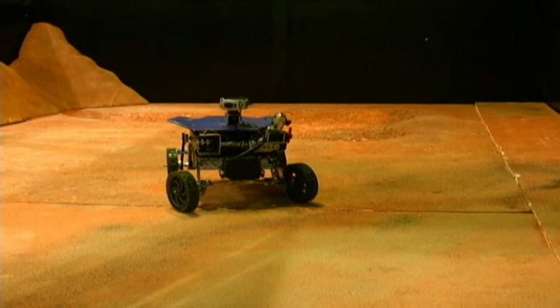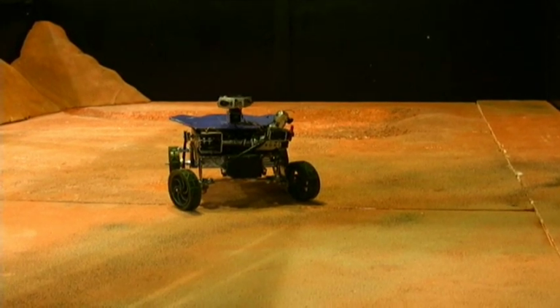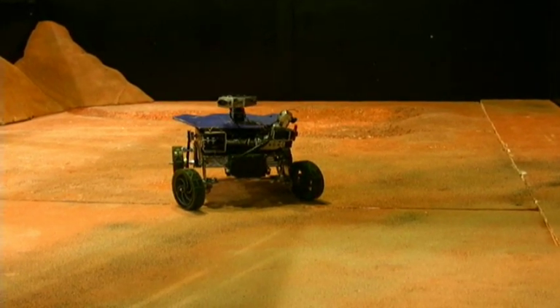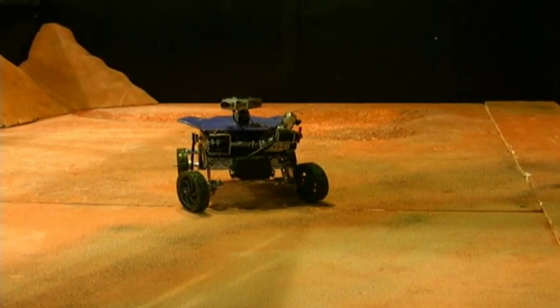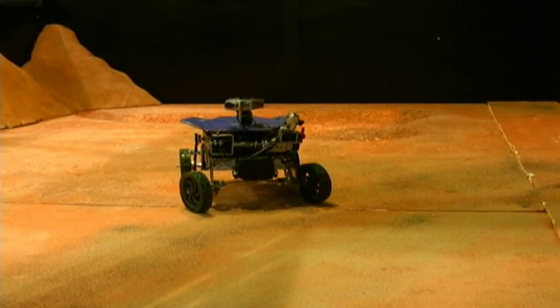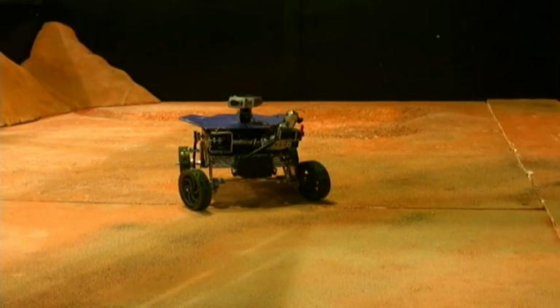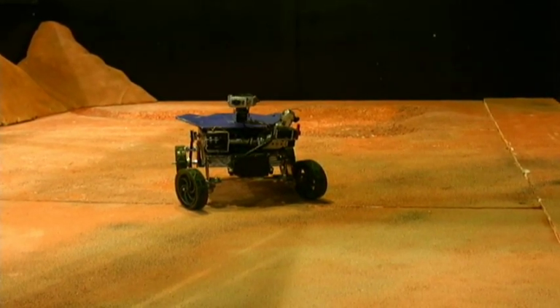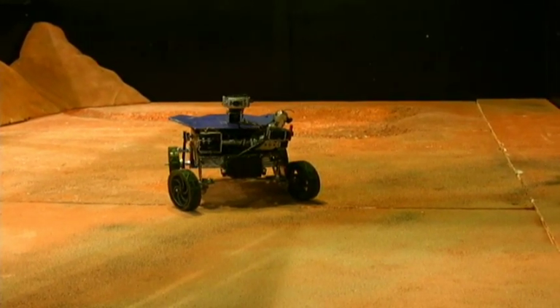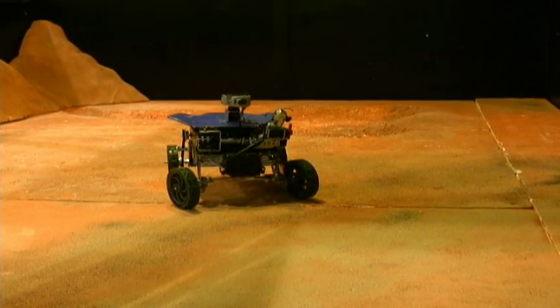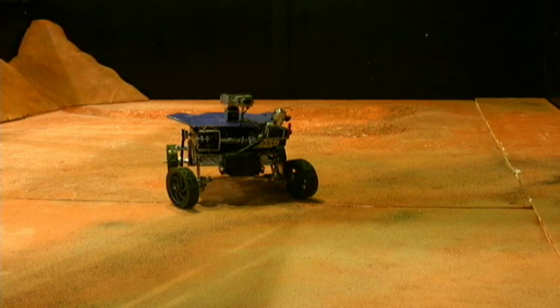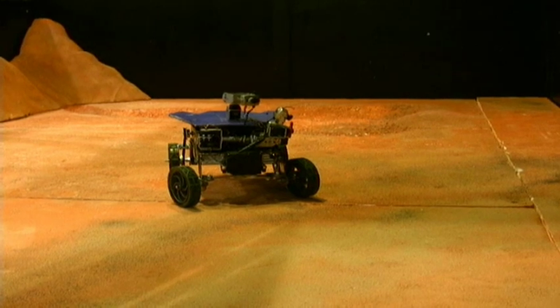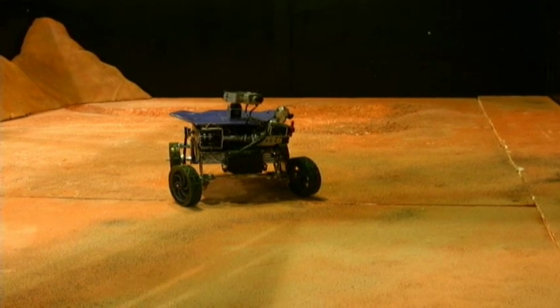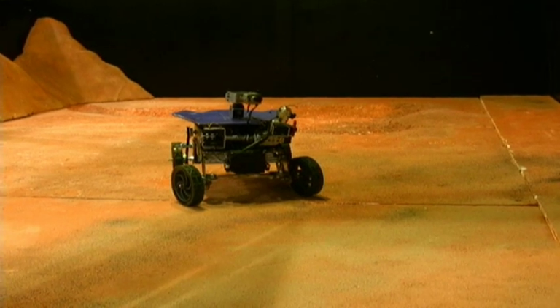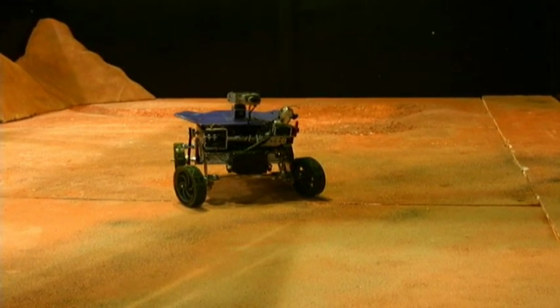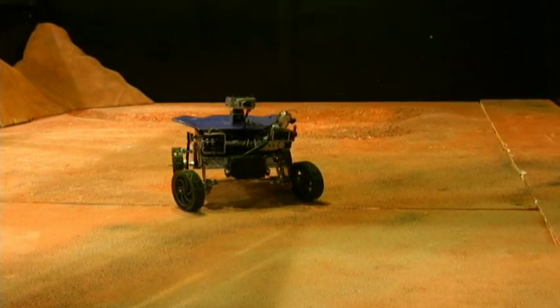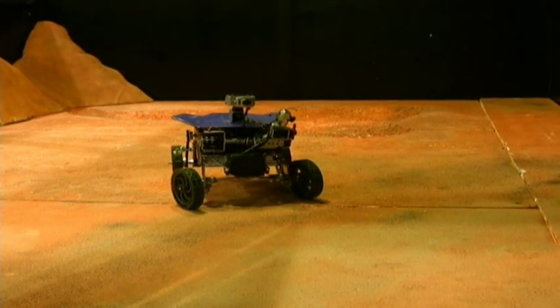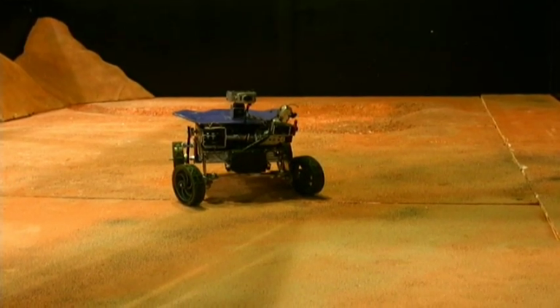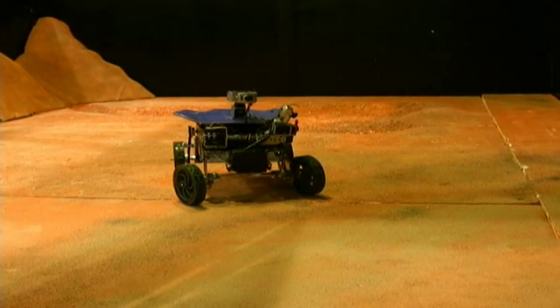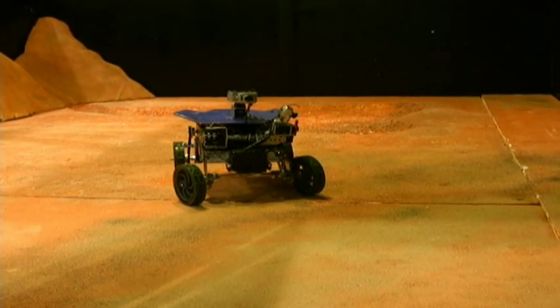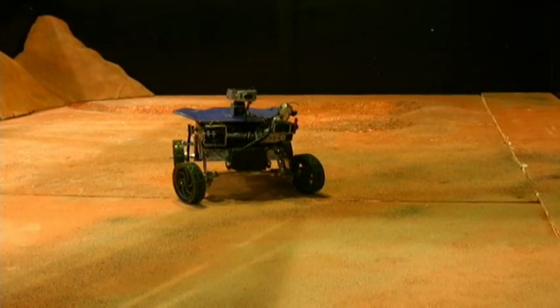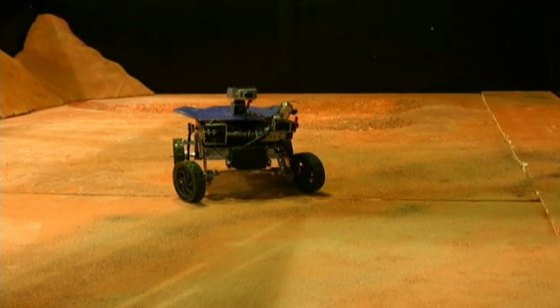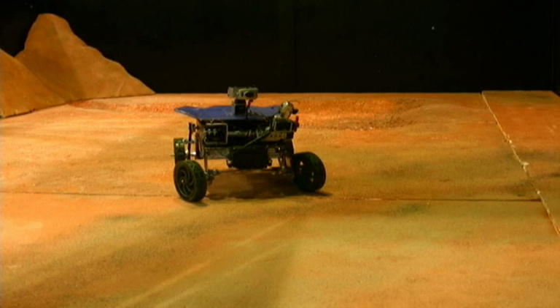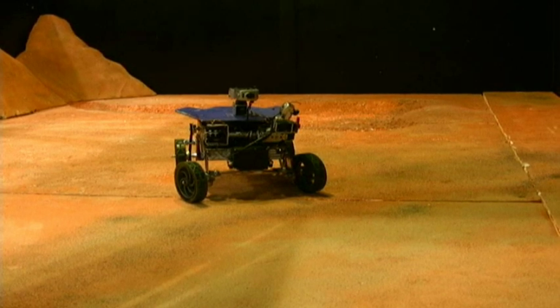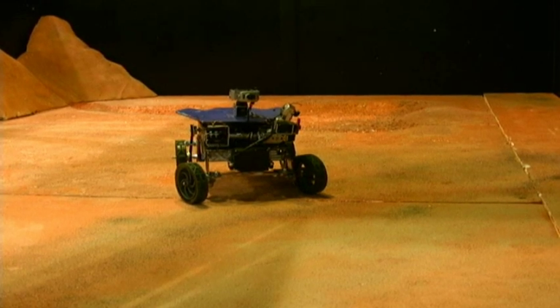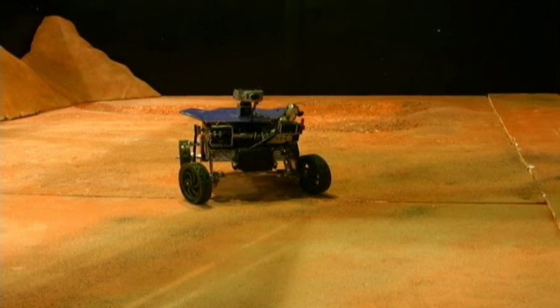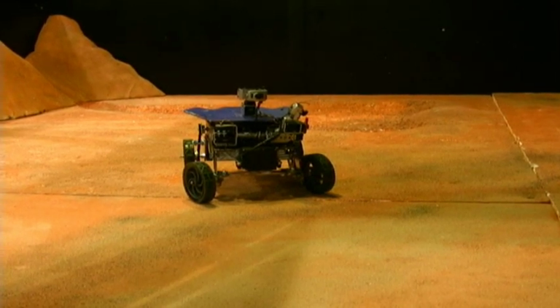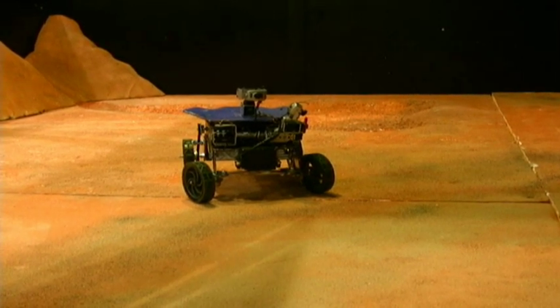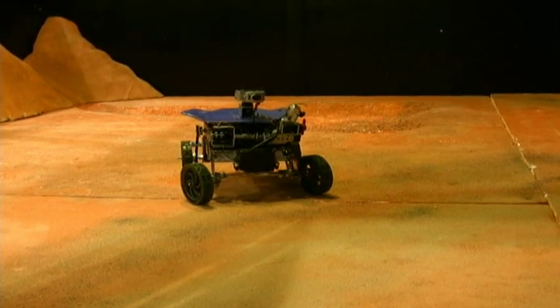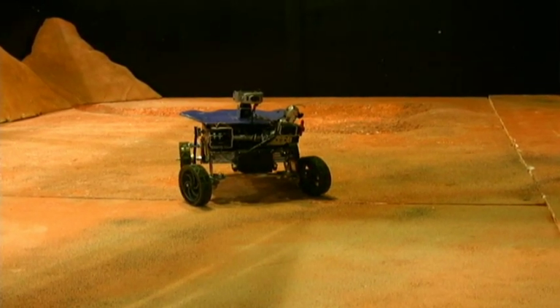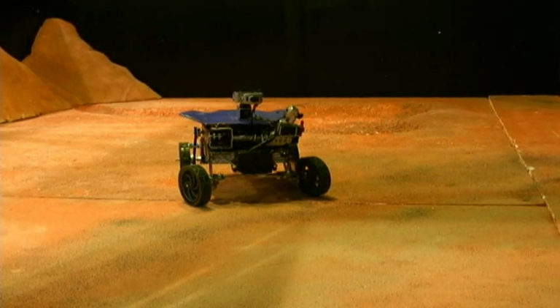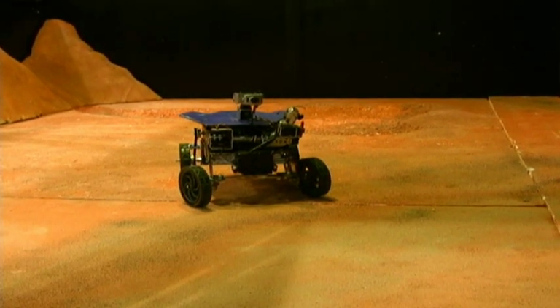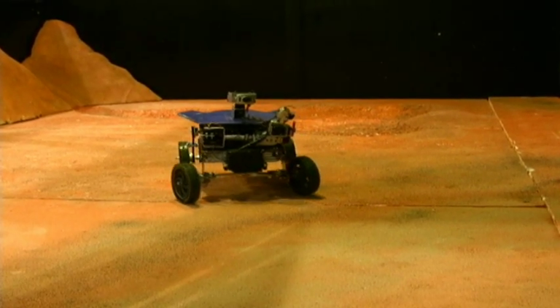The children, when they sit in their mission control, are asked to complete four missions and they're given tasks. There are different parts of the Martian surface: there's a lake bed, a crater, a flat area, and a rocky, mountainous area.